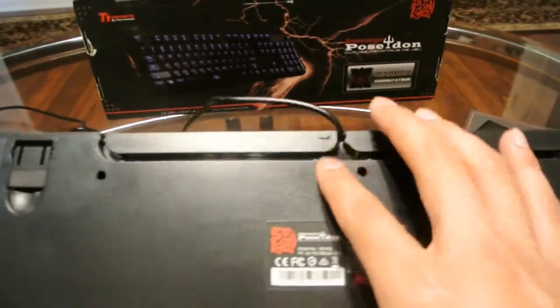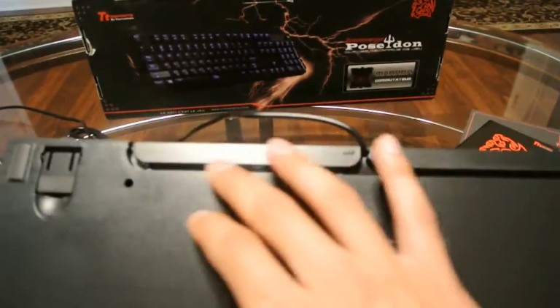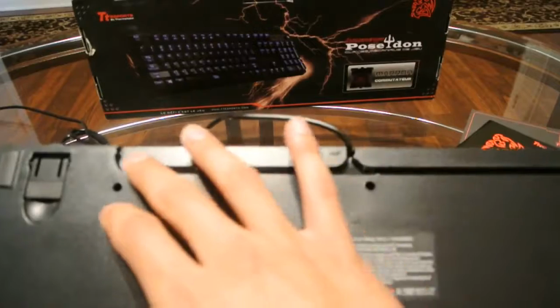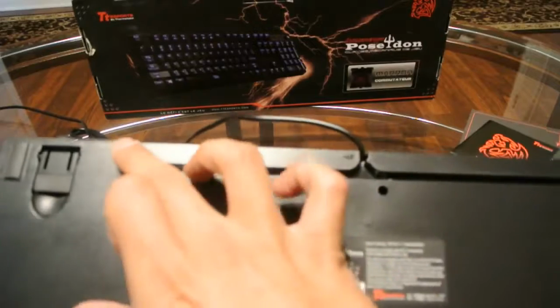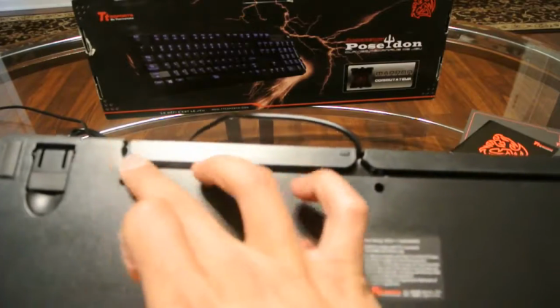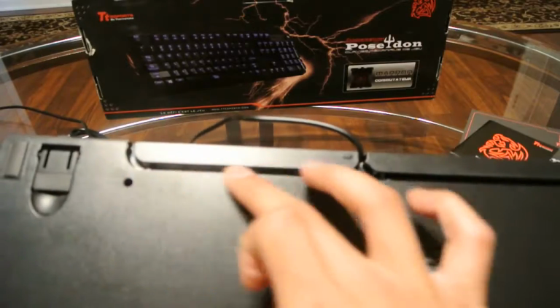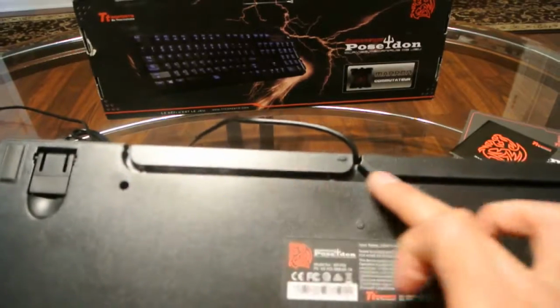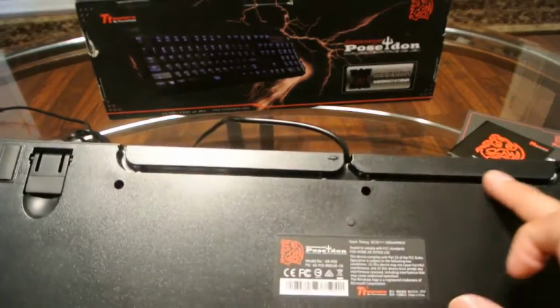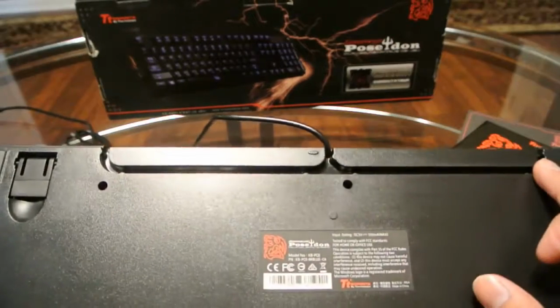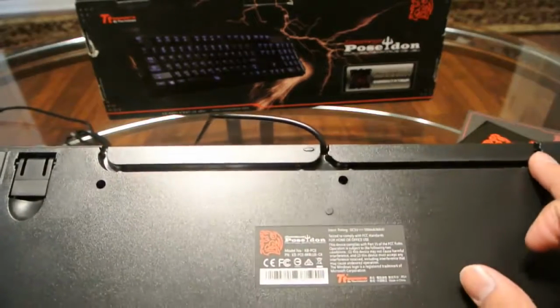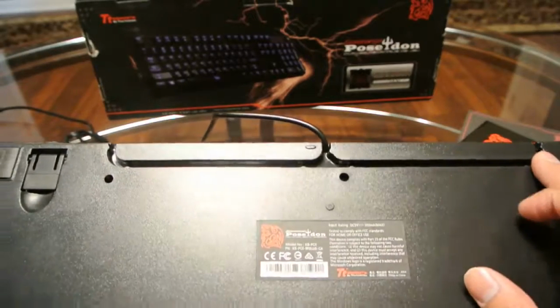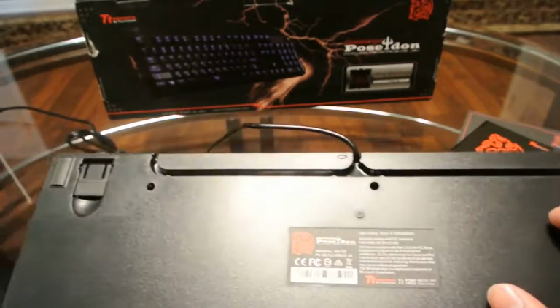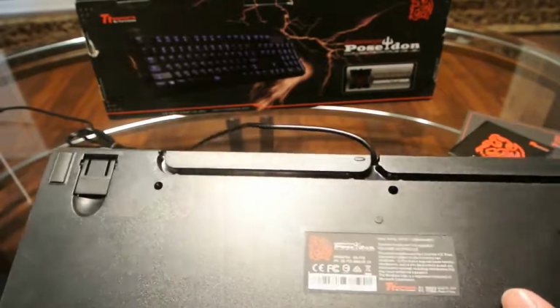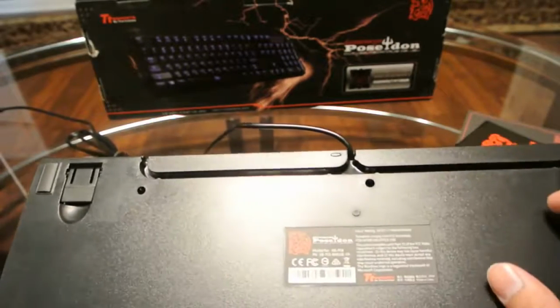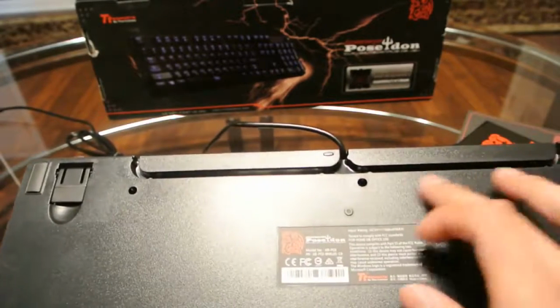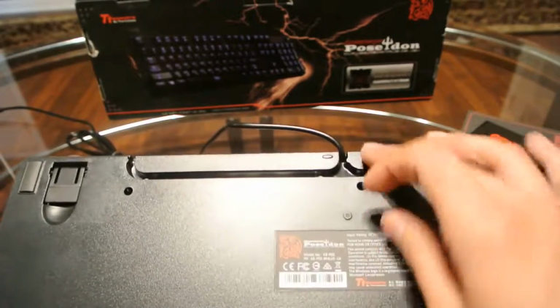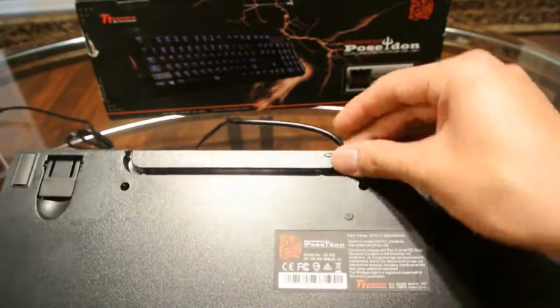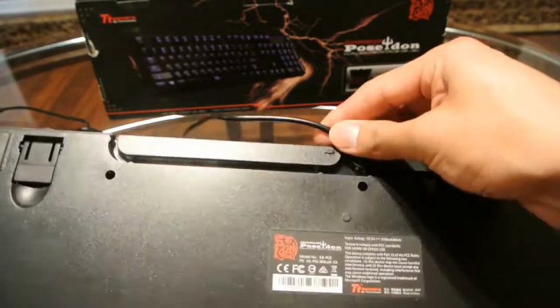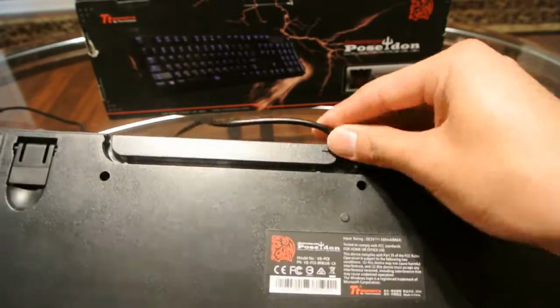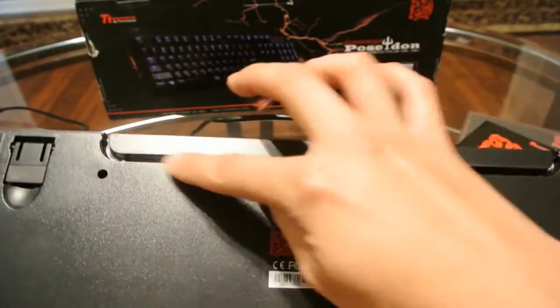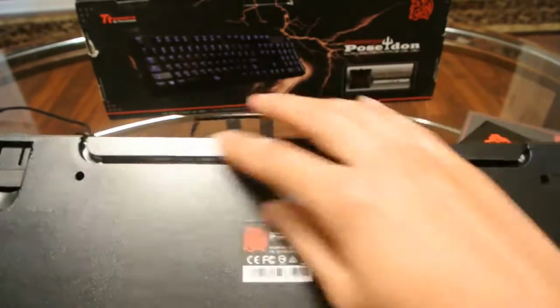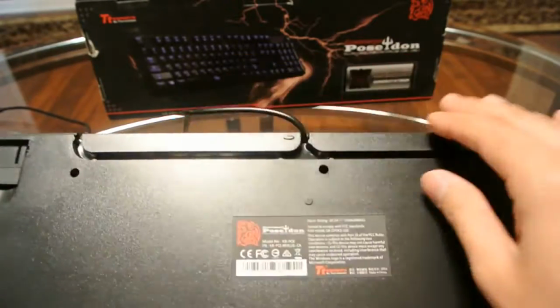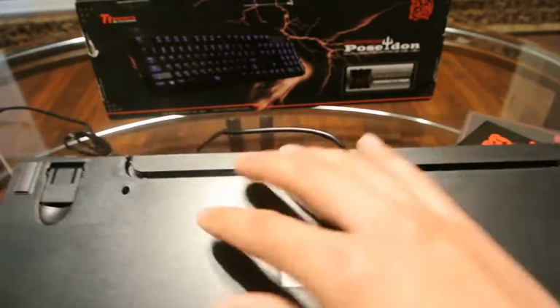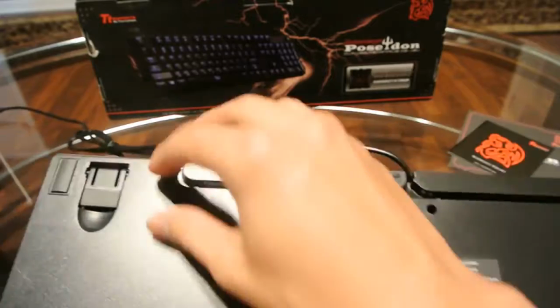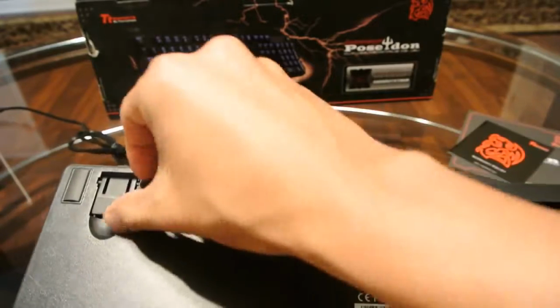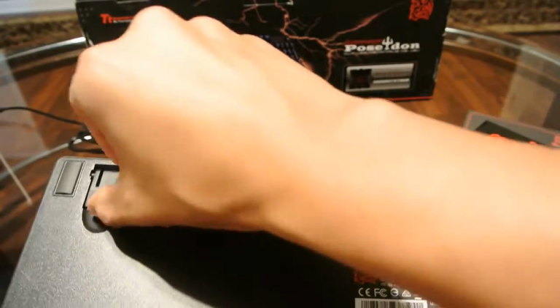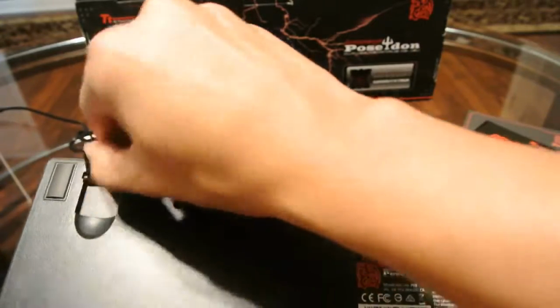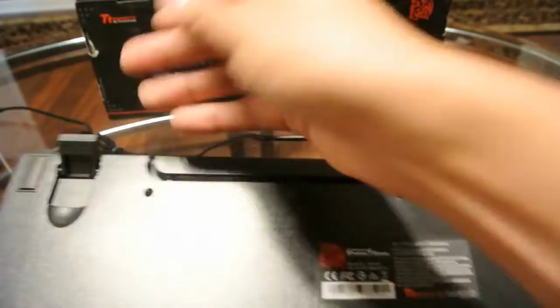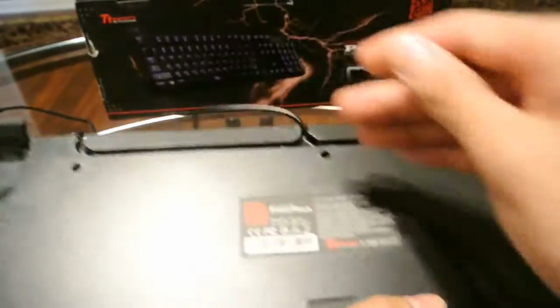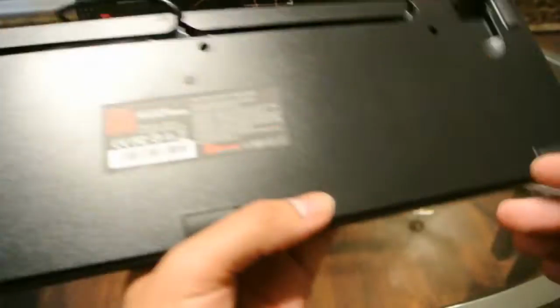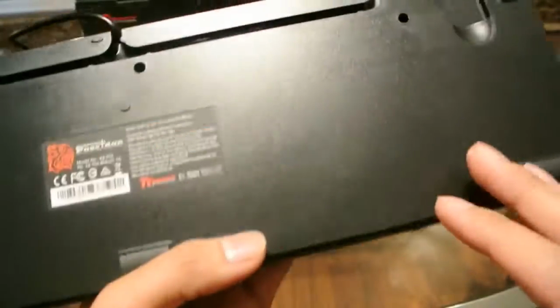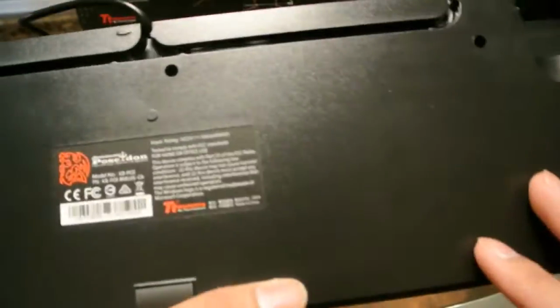In the back here we have three different ways you can run the cable: straight through the front or through each side. And there are the little flip tabs as well.